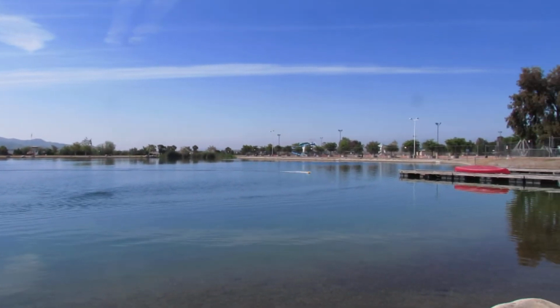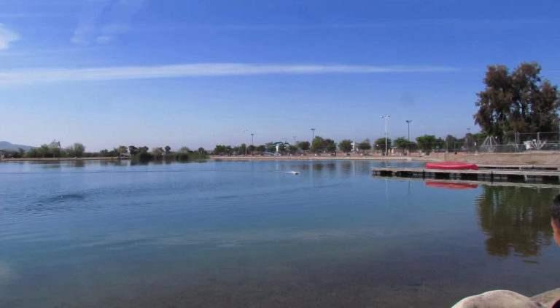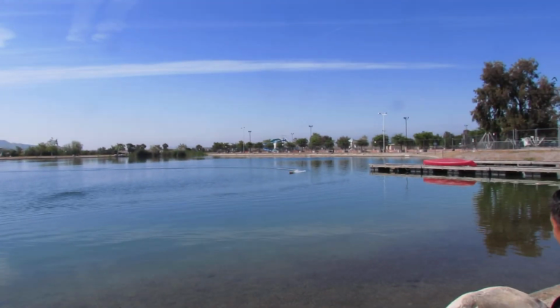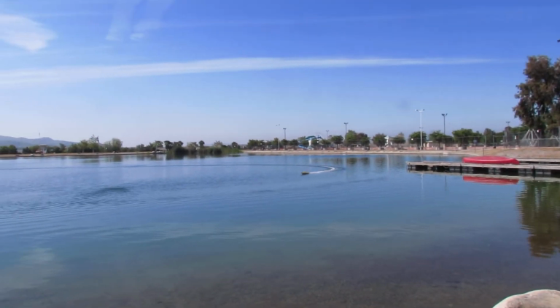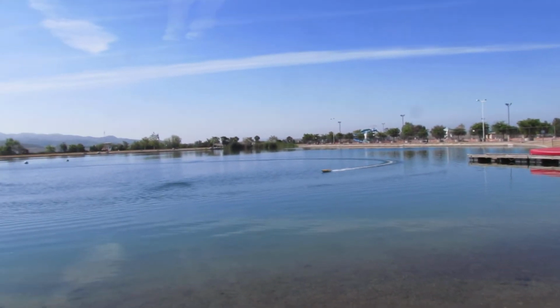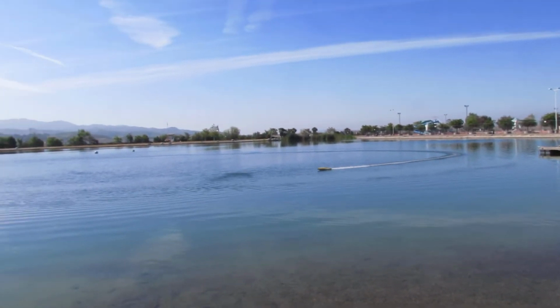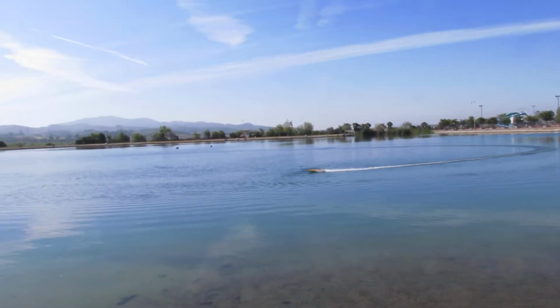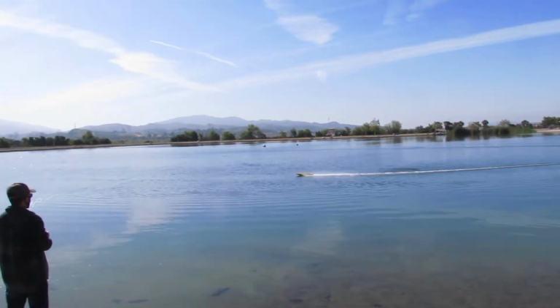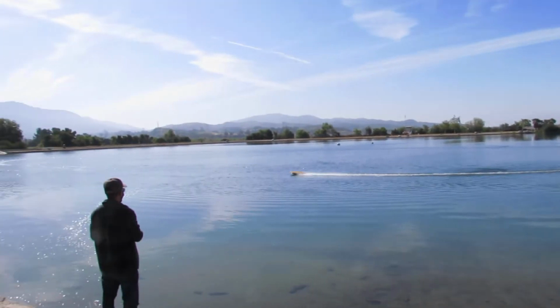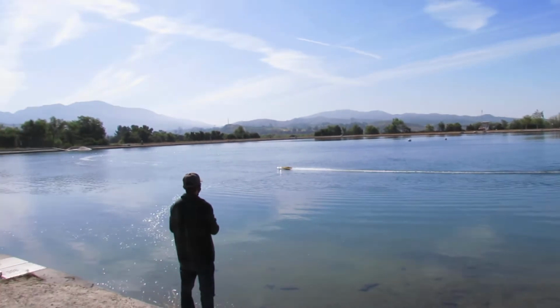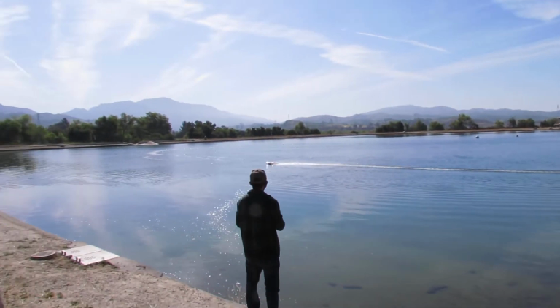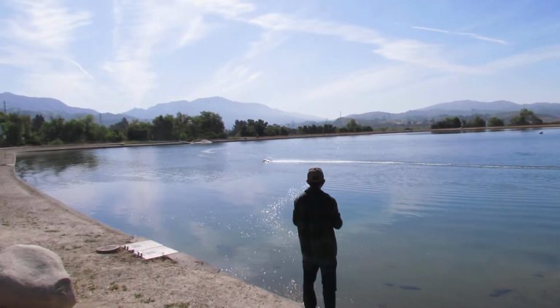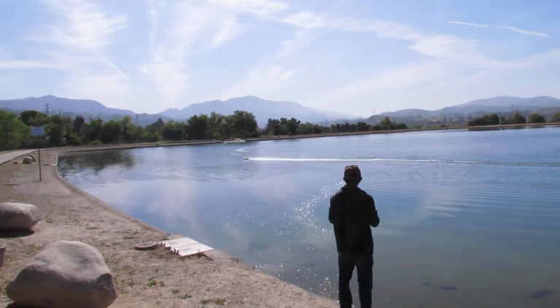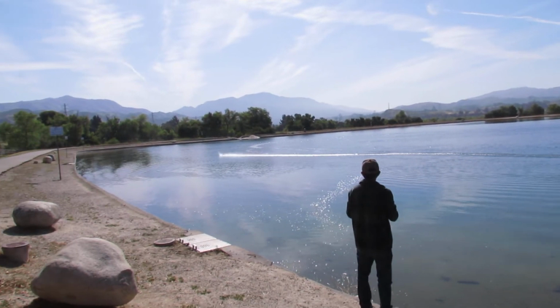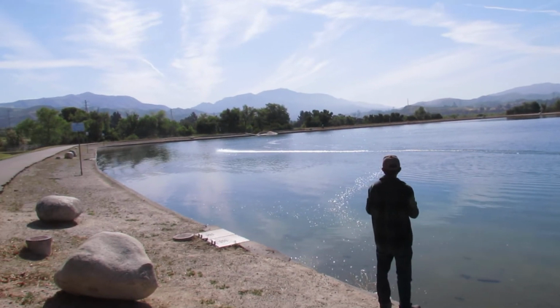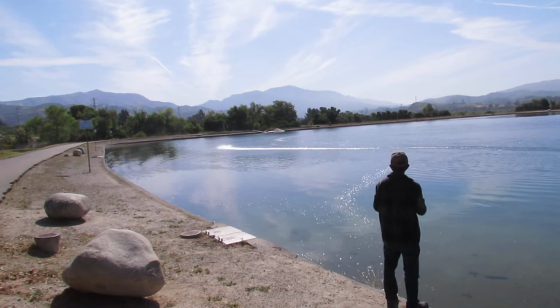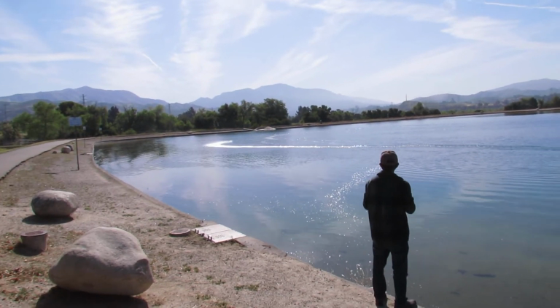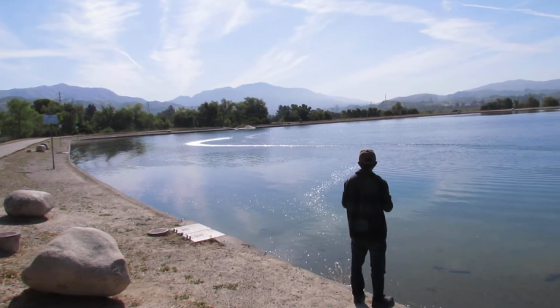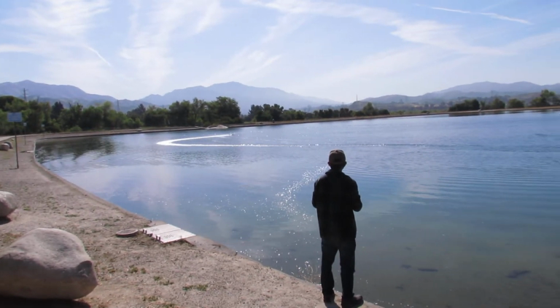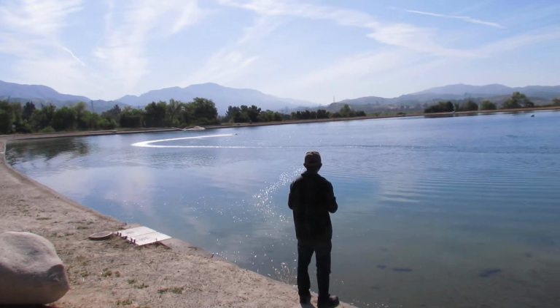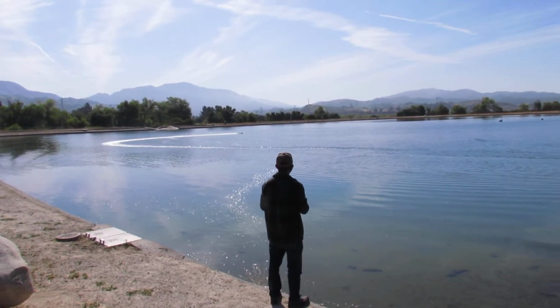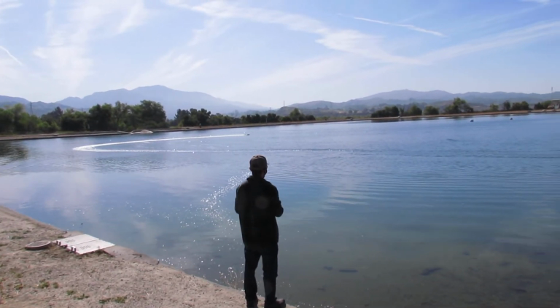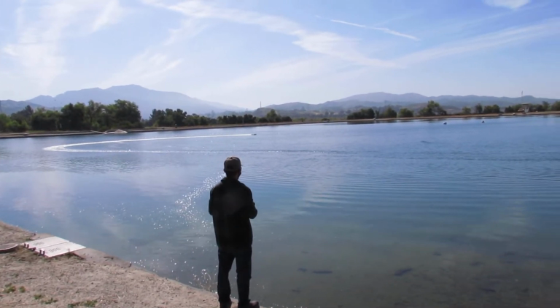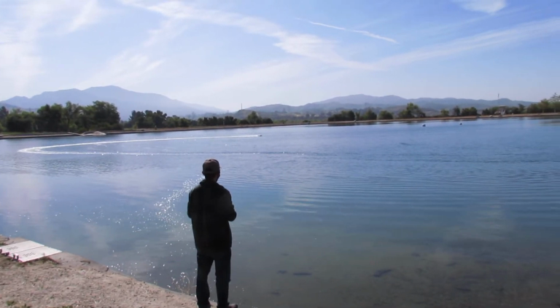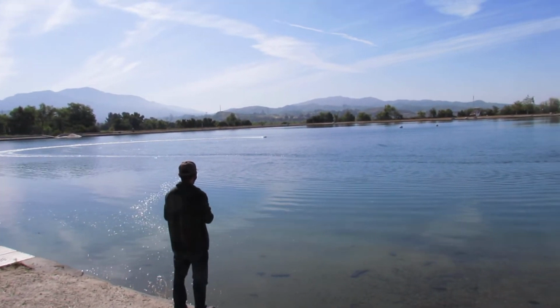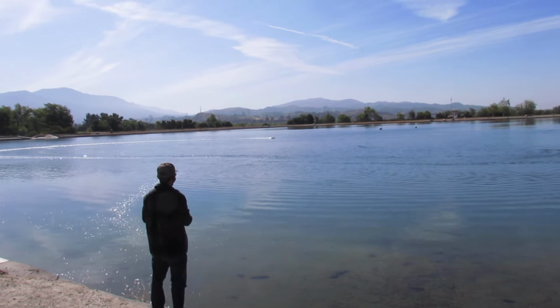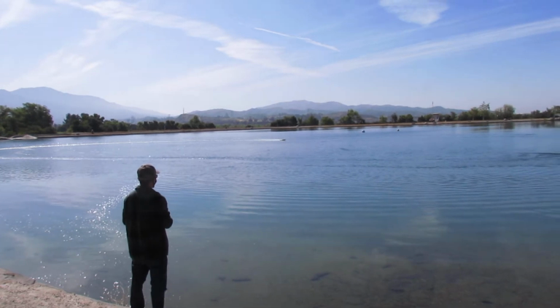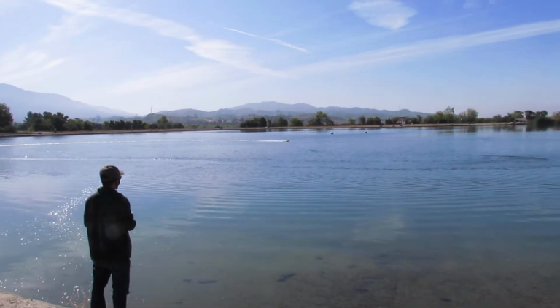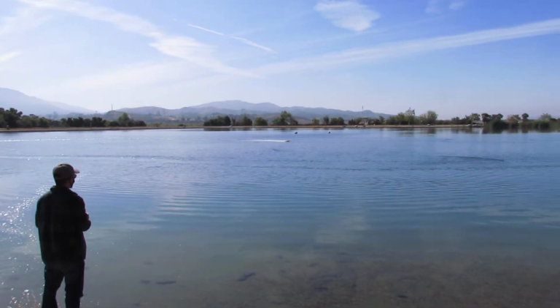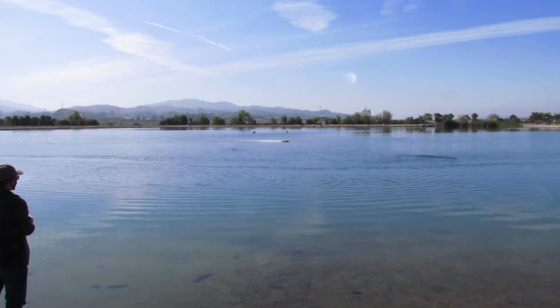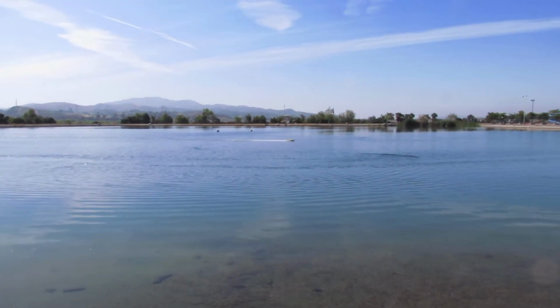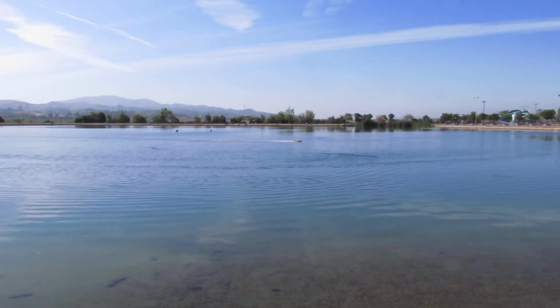First time ever, he's just checking everything out, making sure it's all working. Pretty good, Fong. Water's a little flat, so.